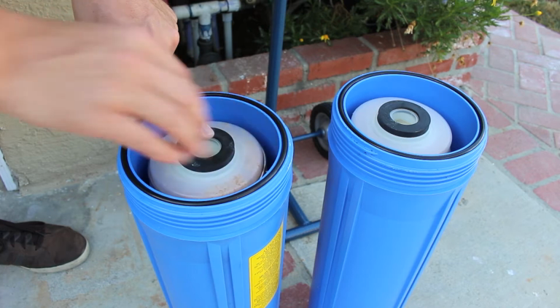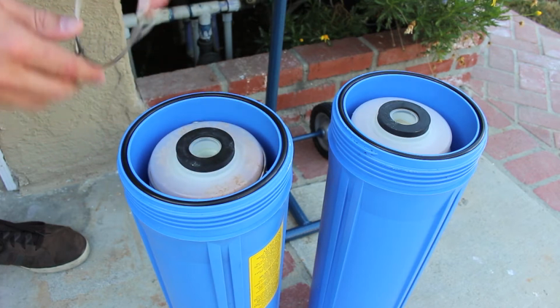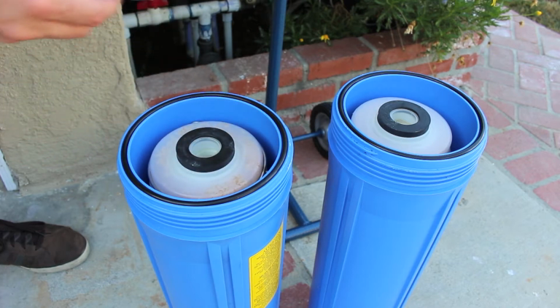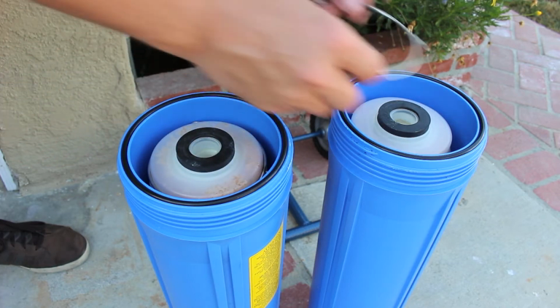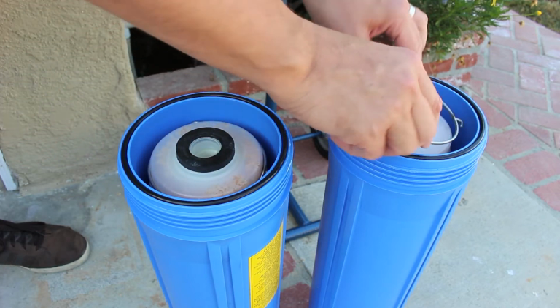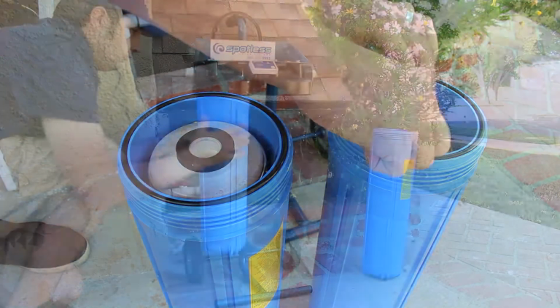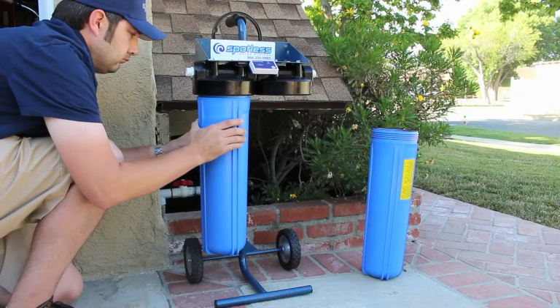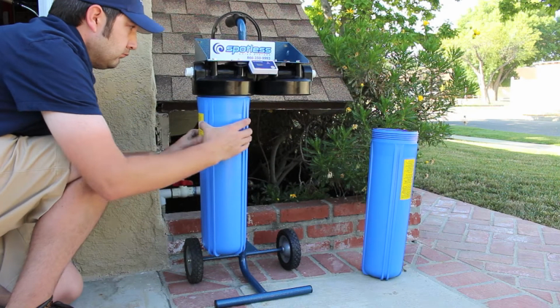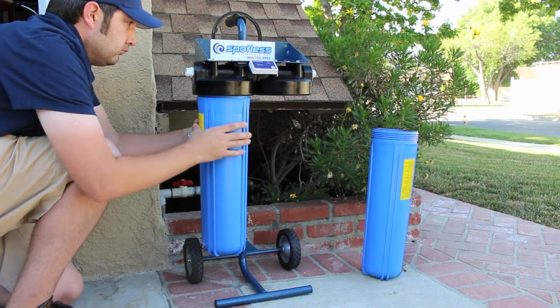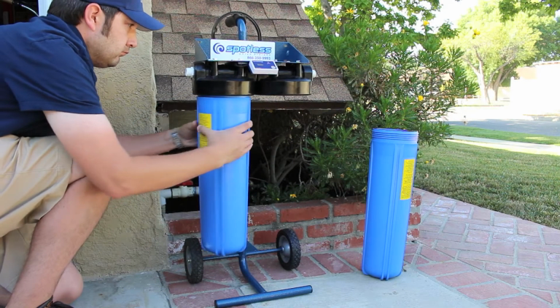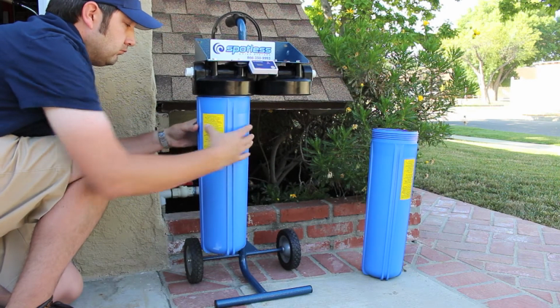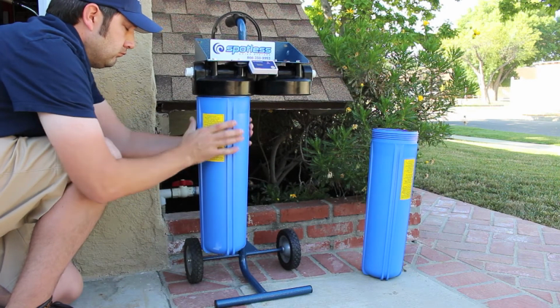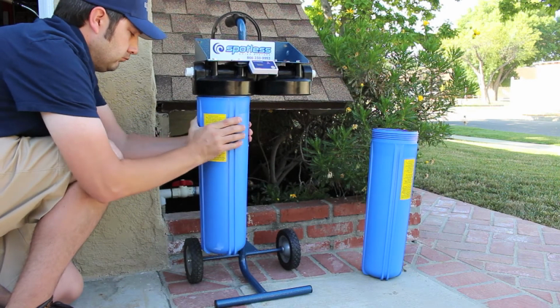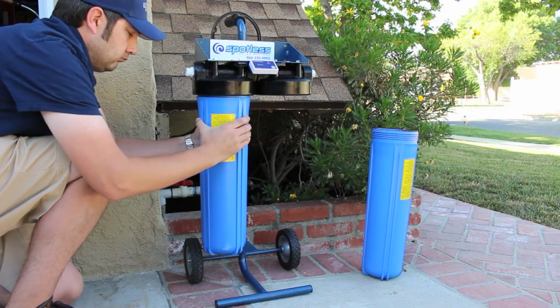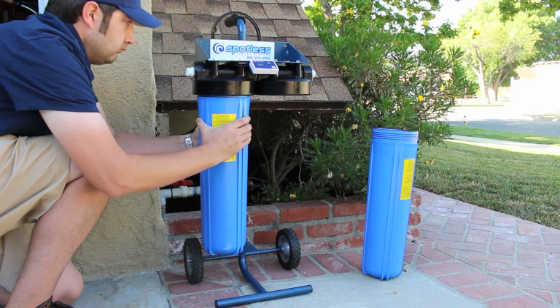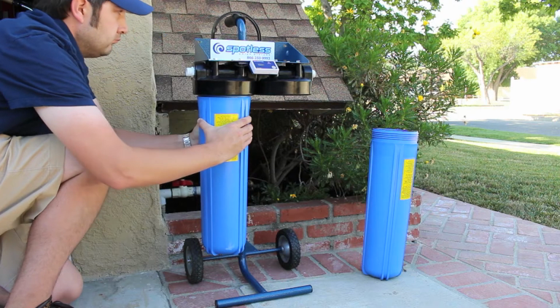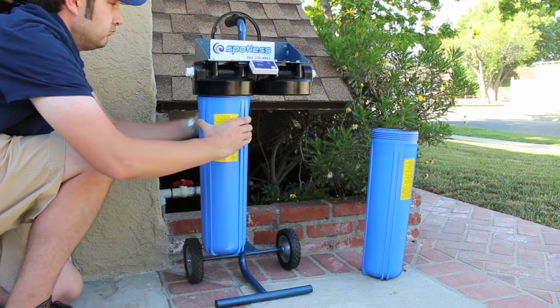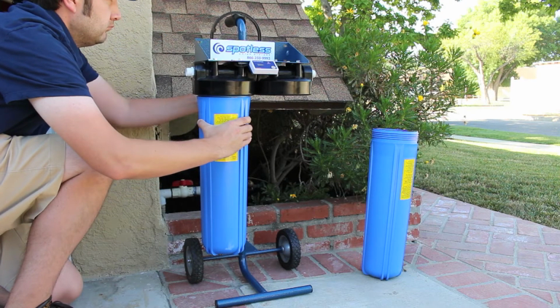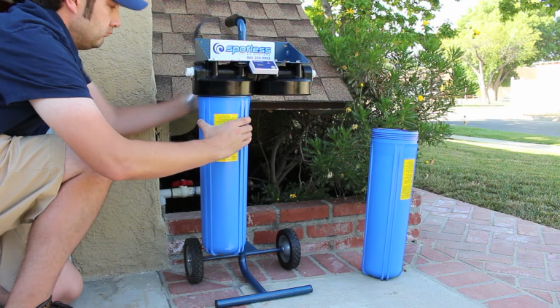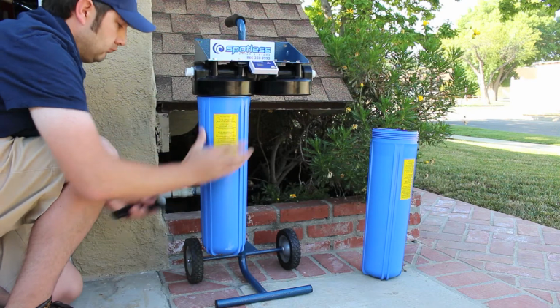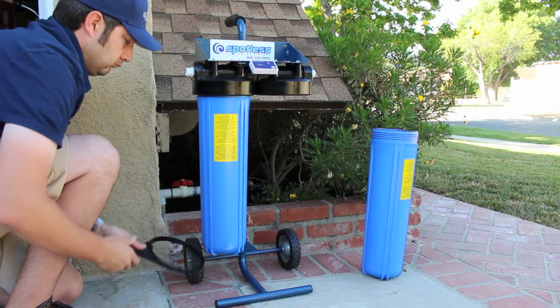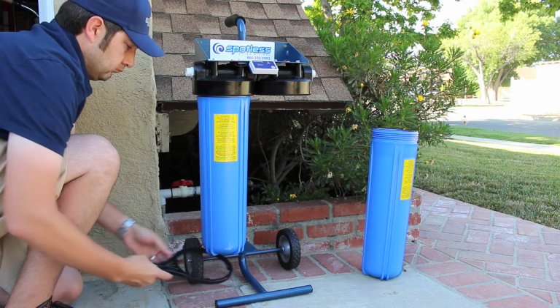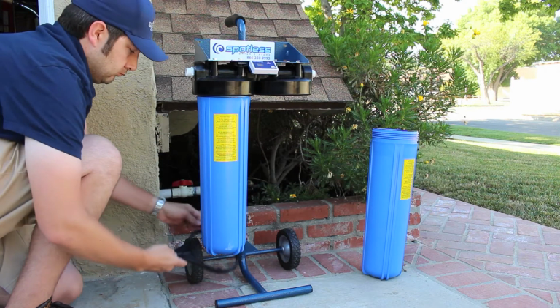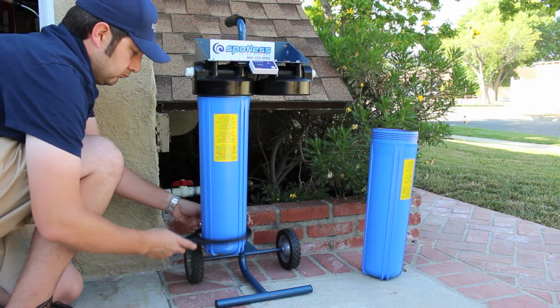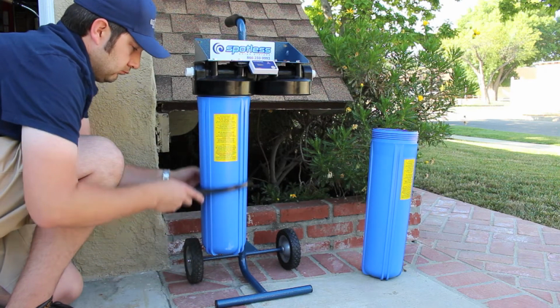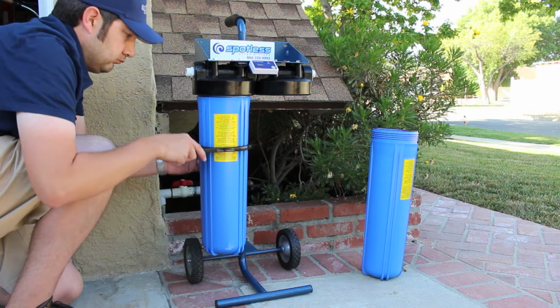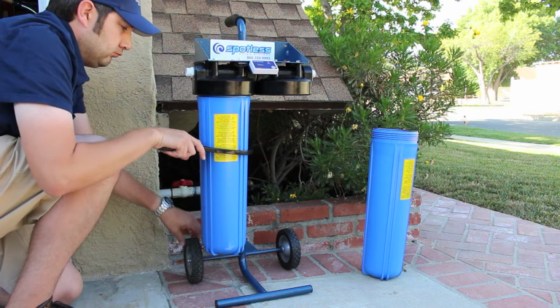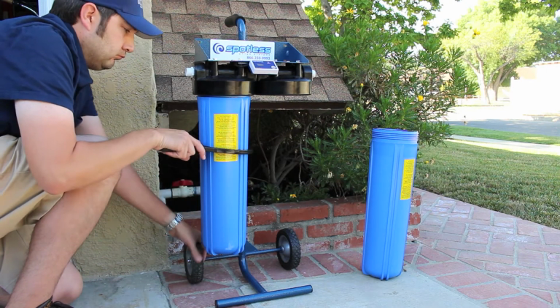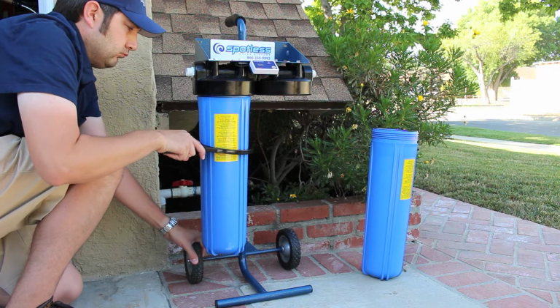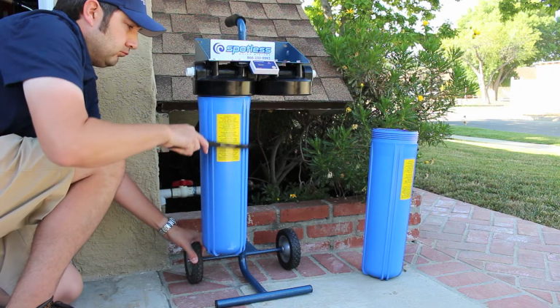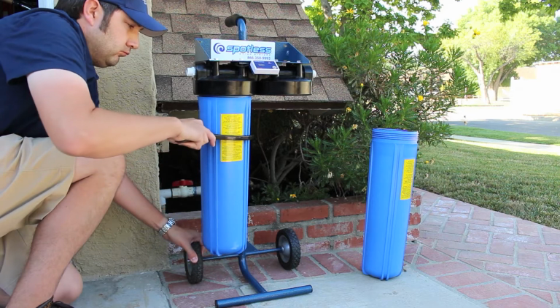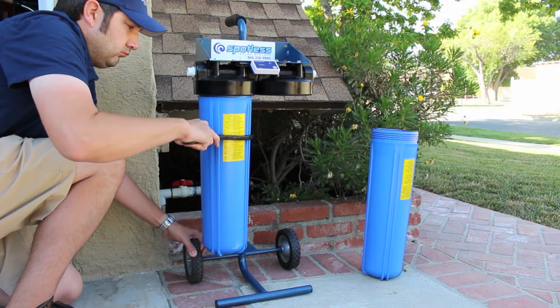Installation and setup of the Spotless Water System is simple. Install the stabilizer rings in the filter cartridges before attaching them to the rolling cart. Hand tighten the cartridges and then secure them with the included cartridge wrench.